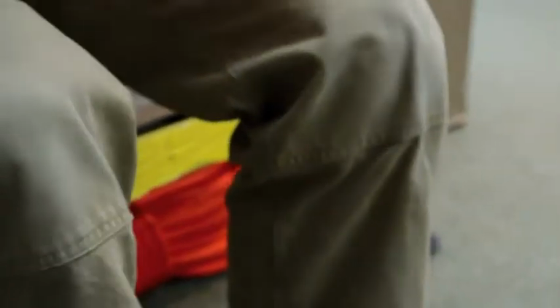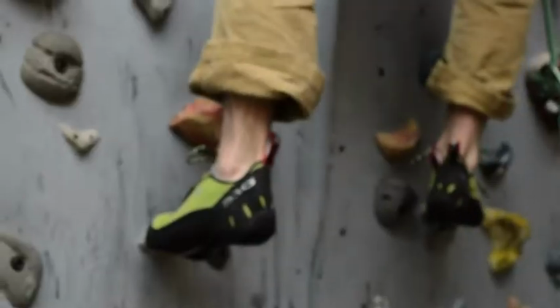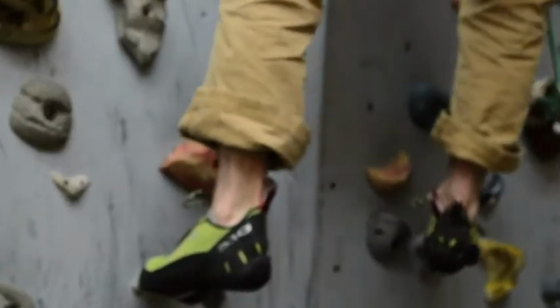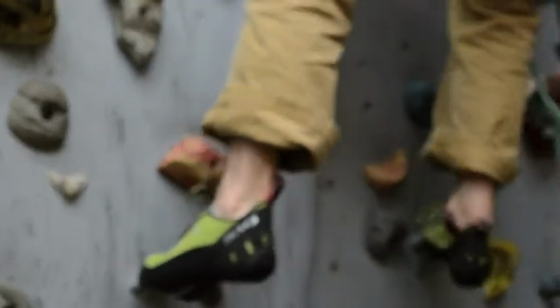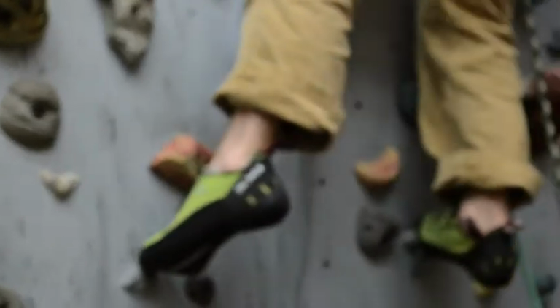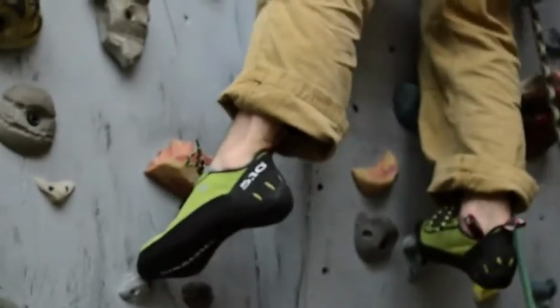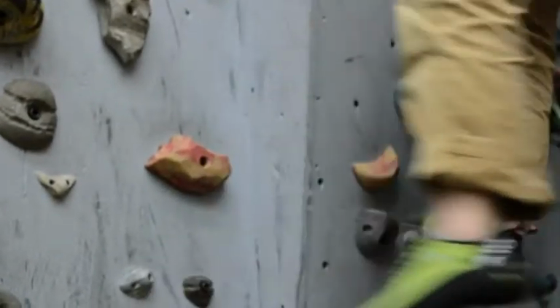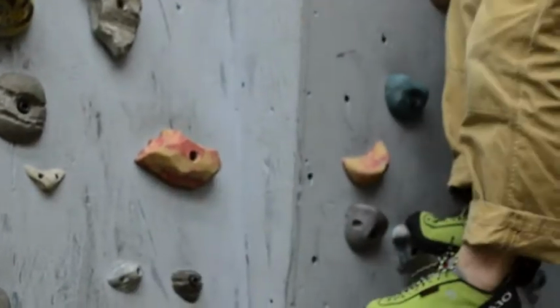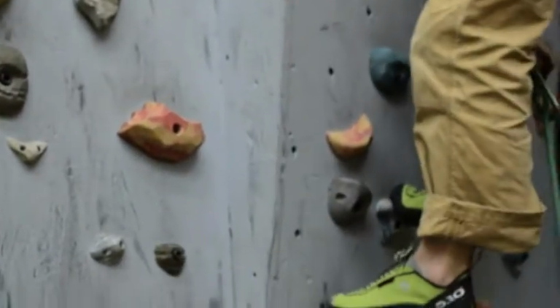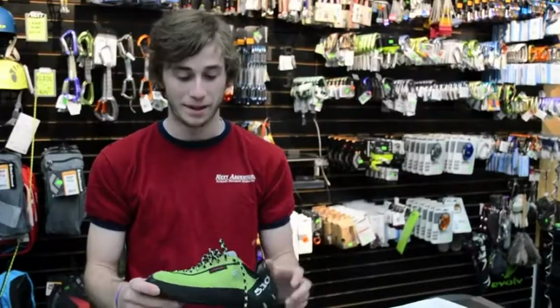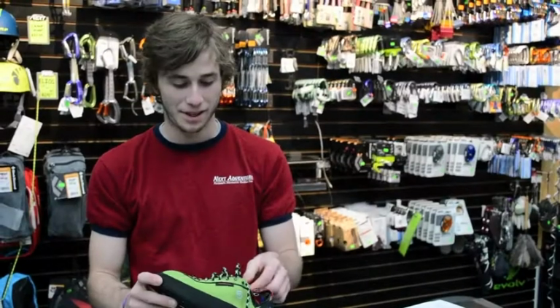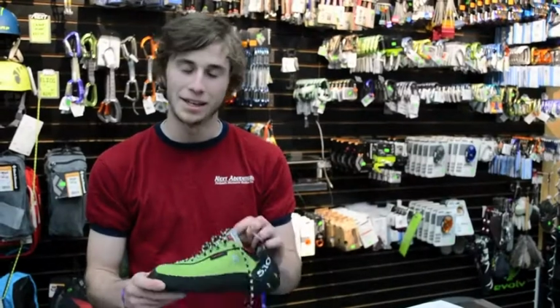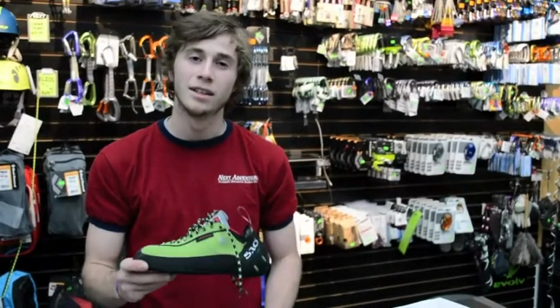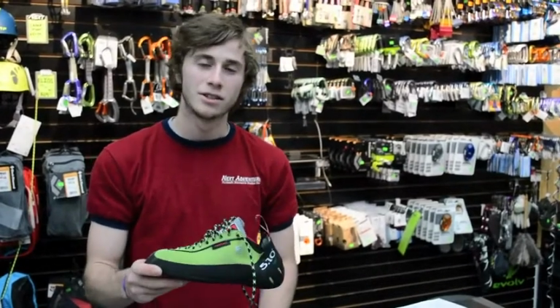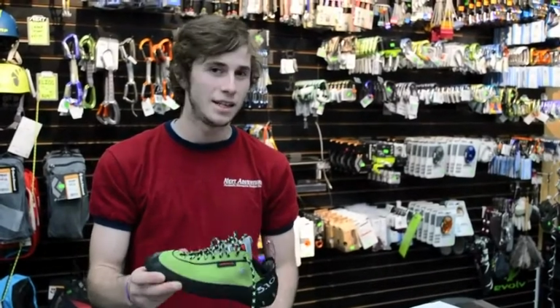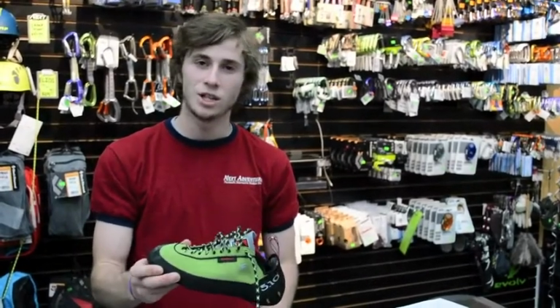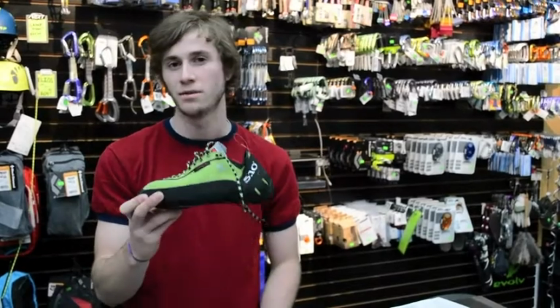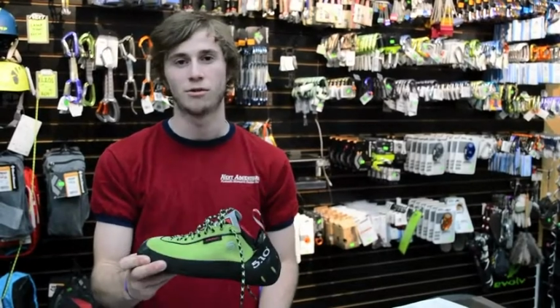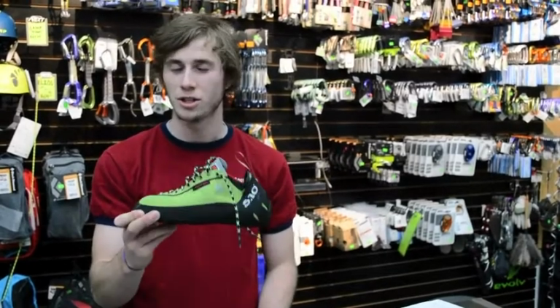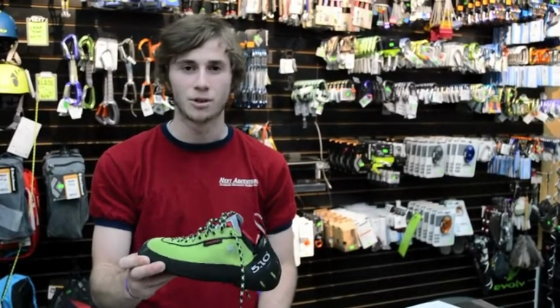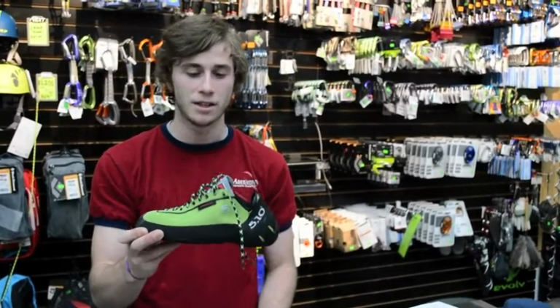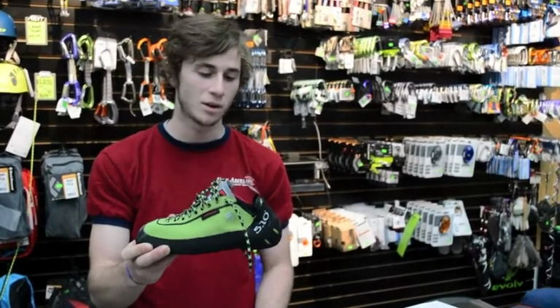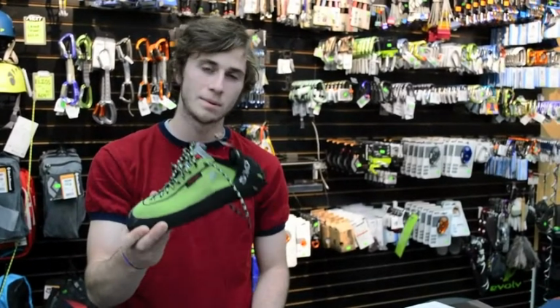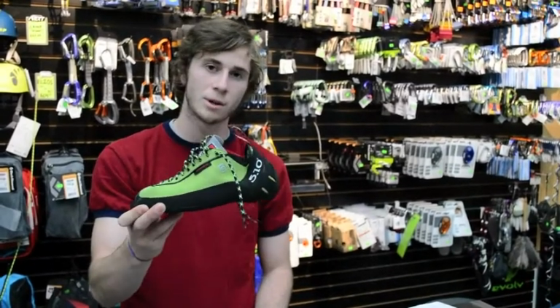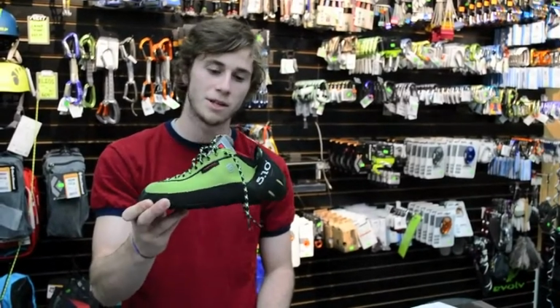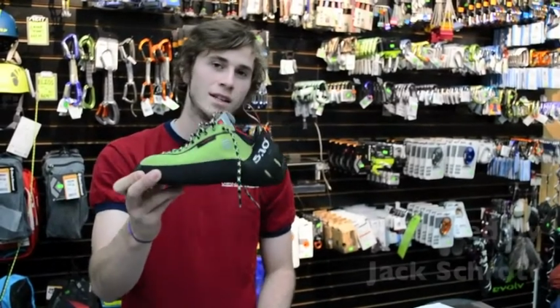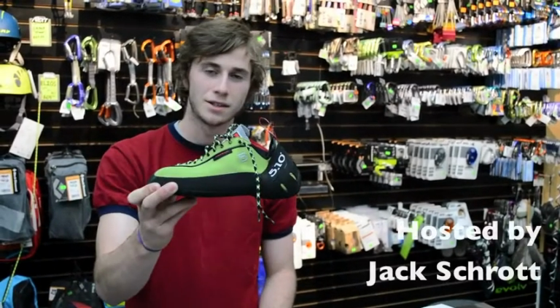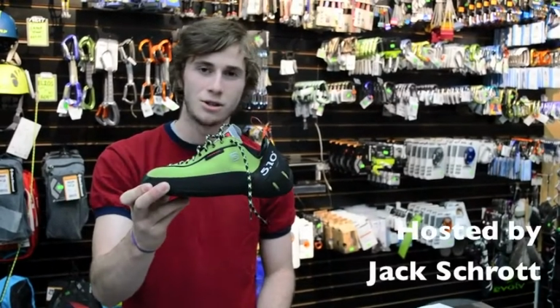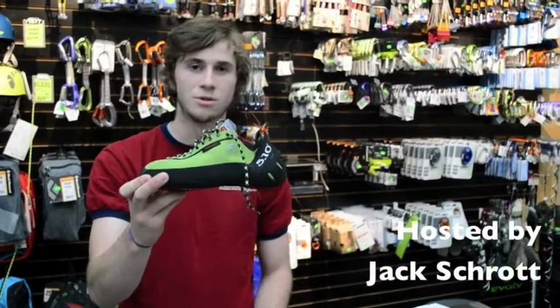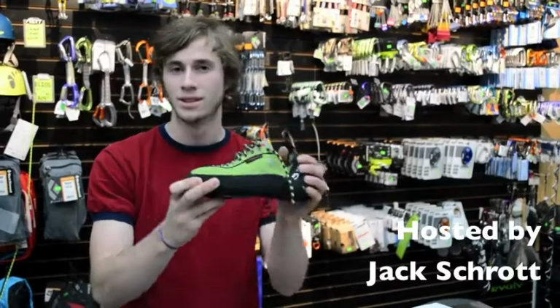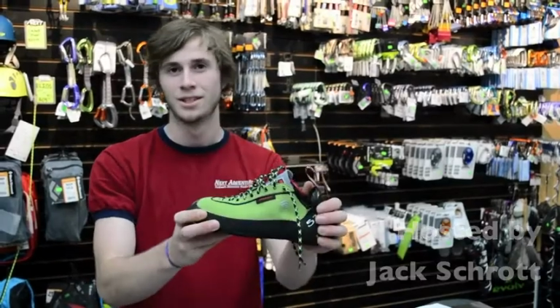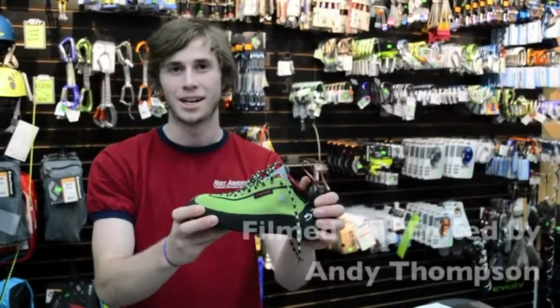This has been a review of the Anasazi Verde lace-up. If you're thinking sensitive edging, Smith Rock, steep vertical faces, sport climbing, bouldering — whatever you want — this is the go-to shoe. Check it out.